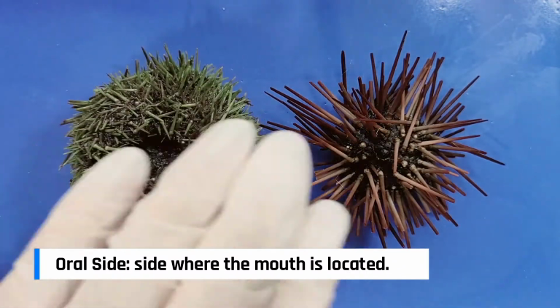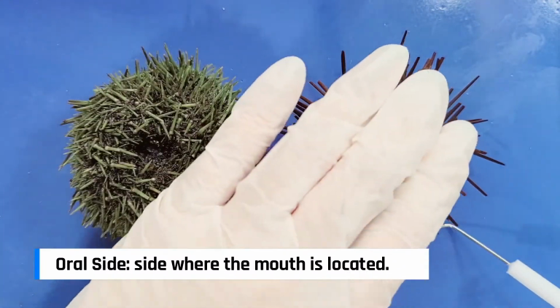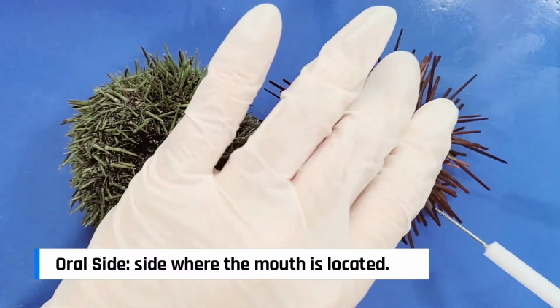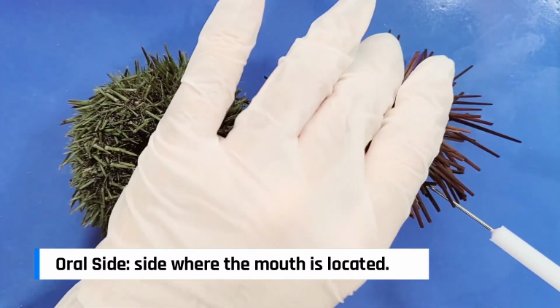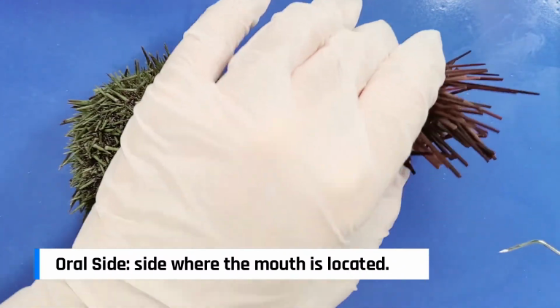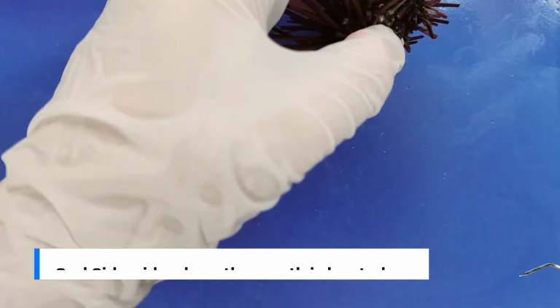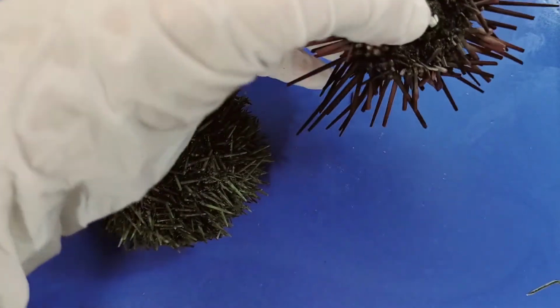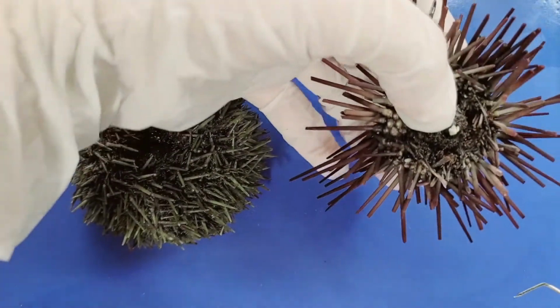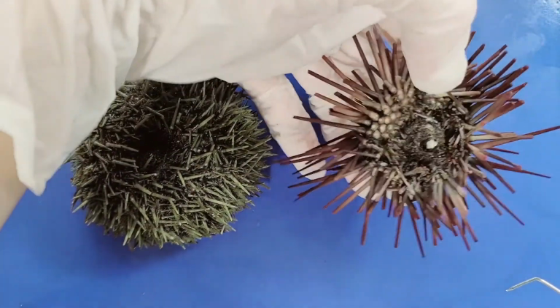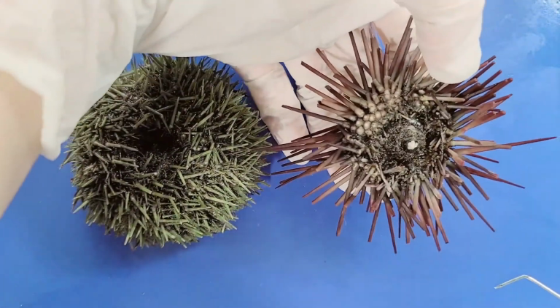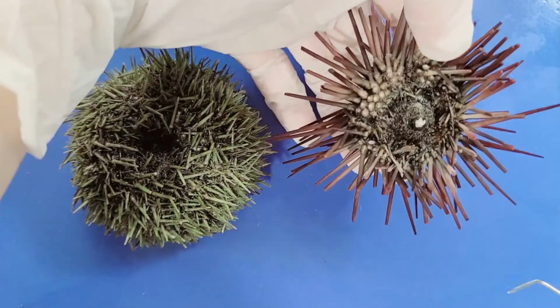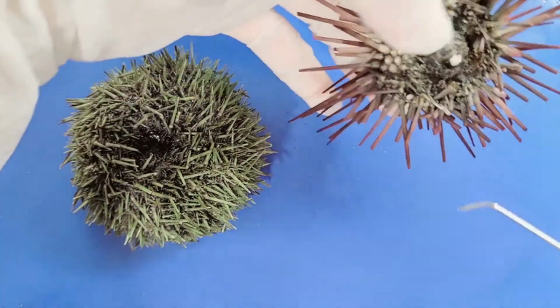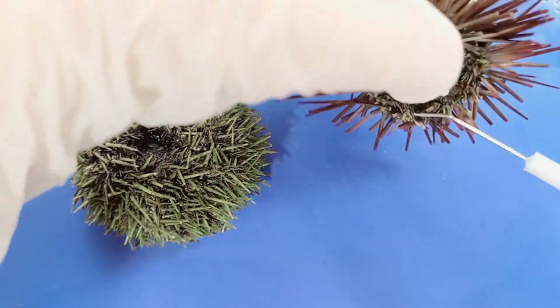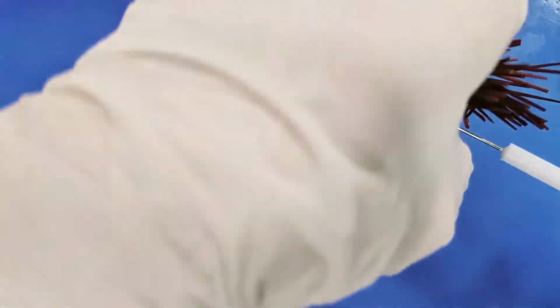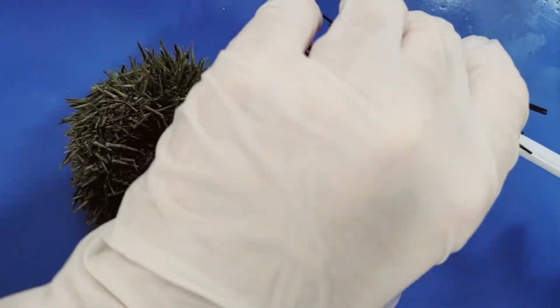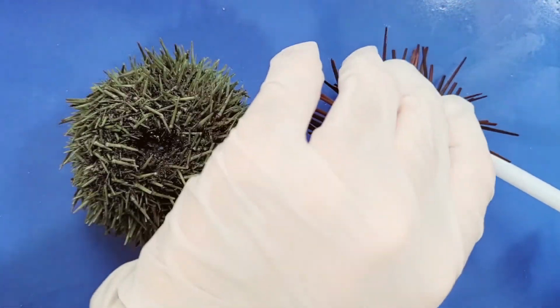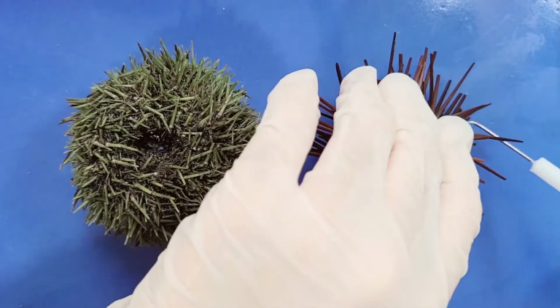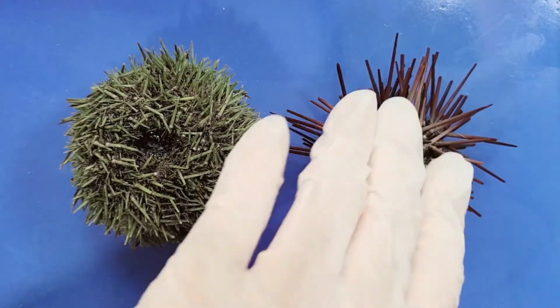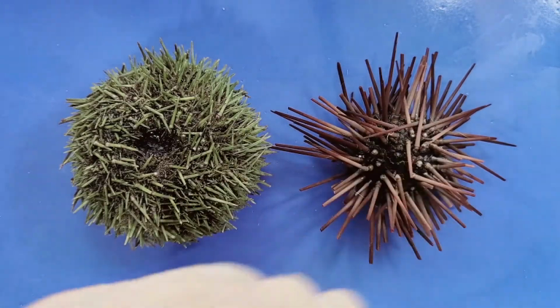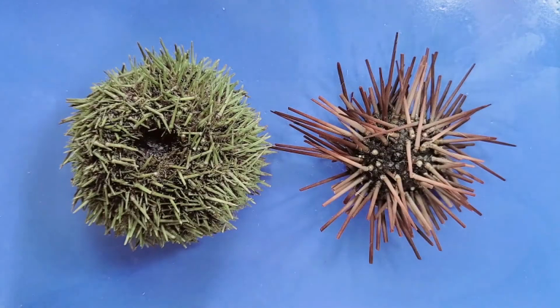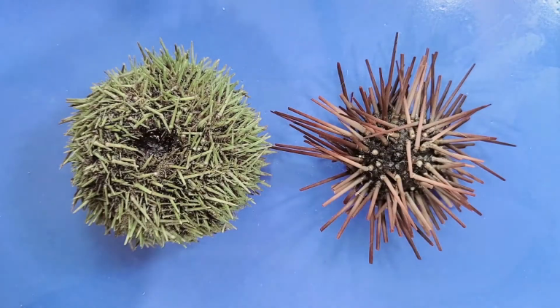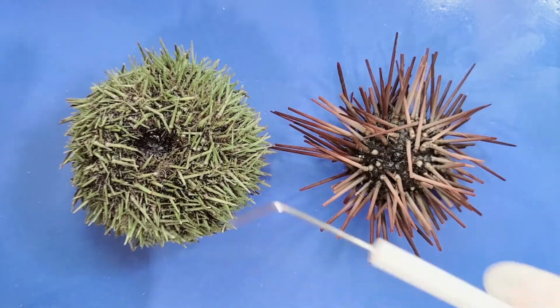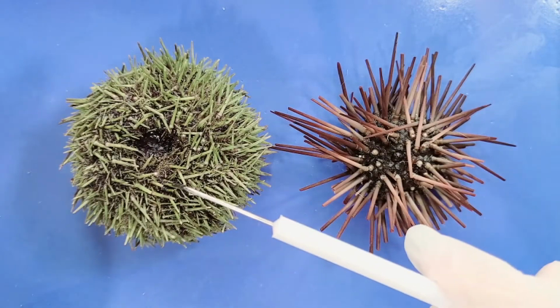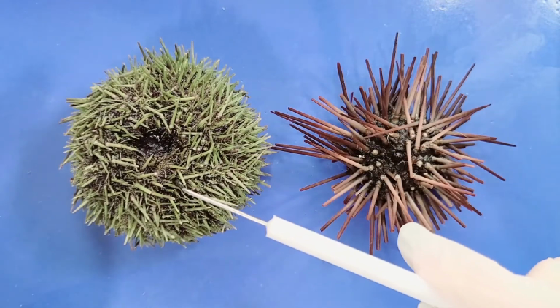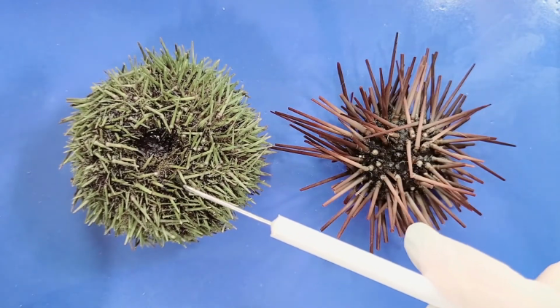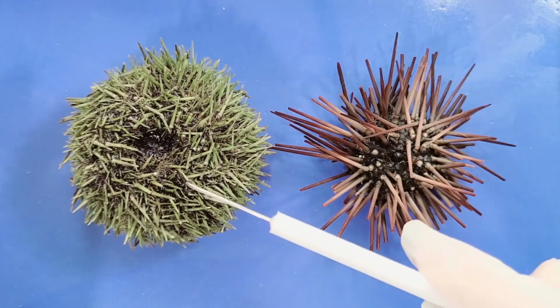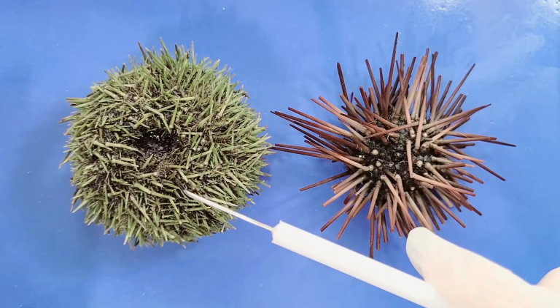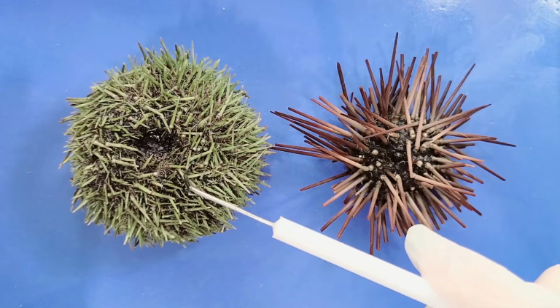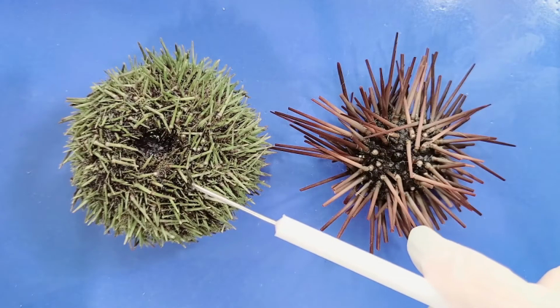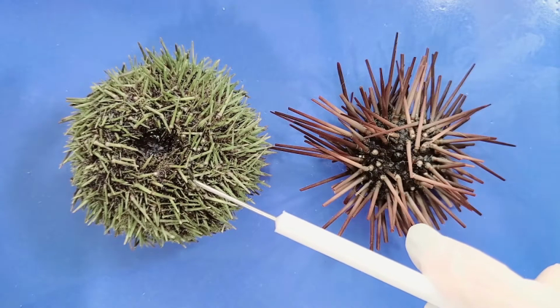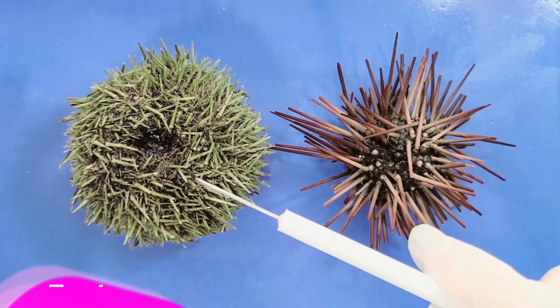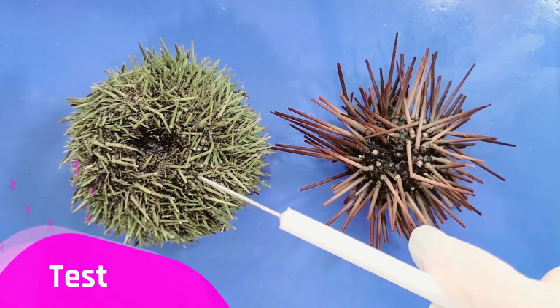You can also see this in the purple sea urchin — this would be the oral side. This hard covering is the skeleton of the sea urchin, and it's called the test.